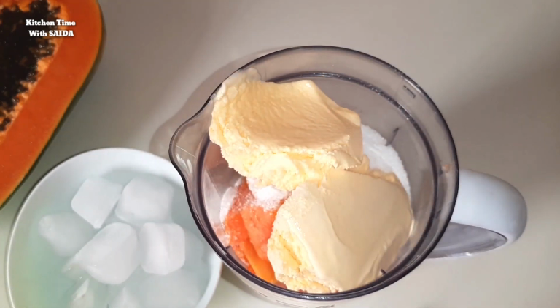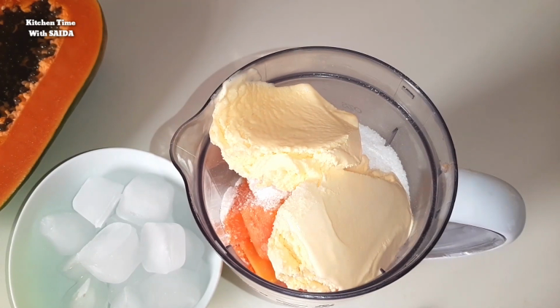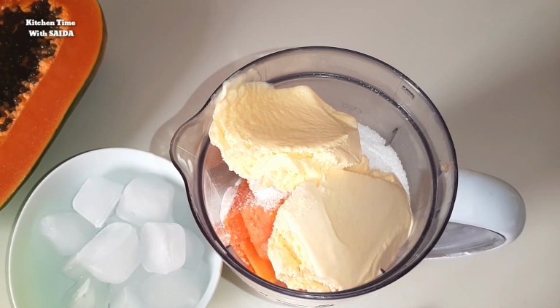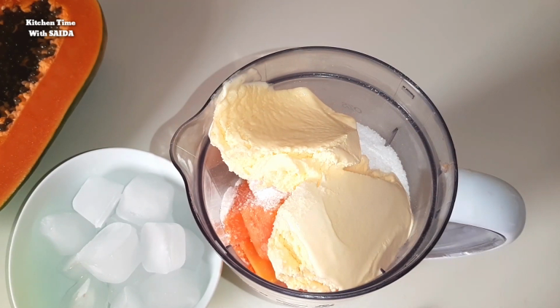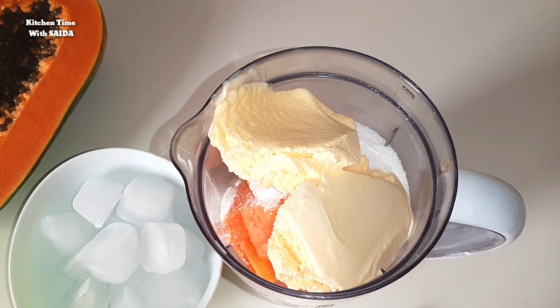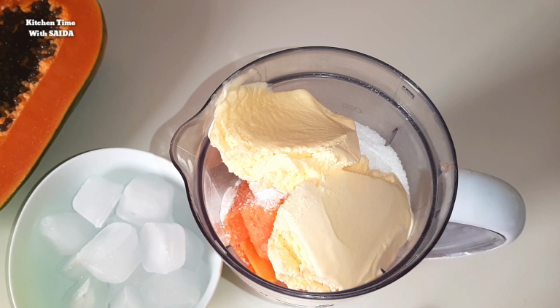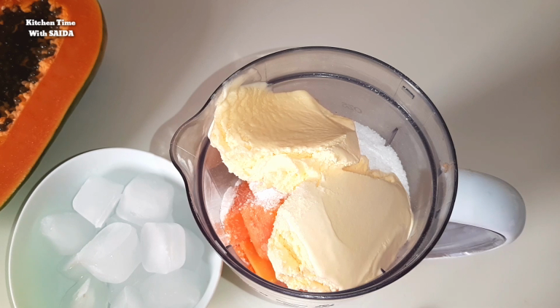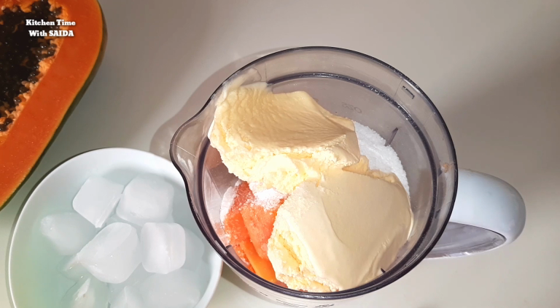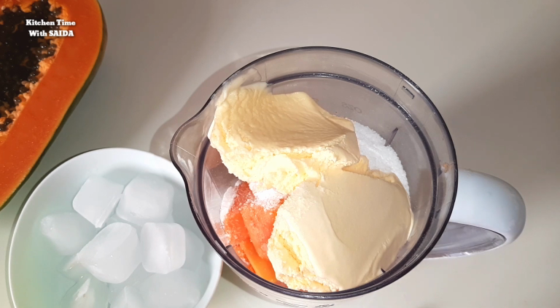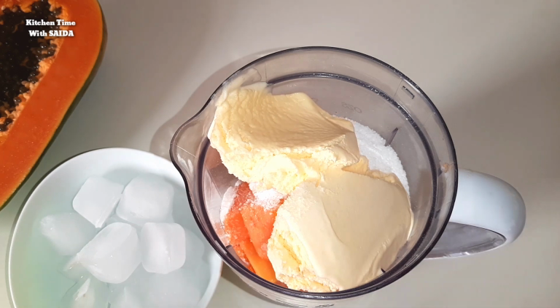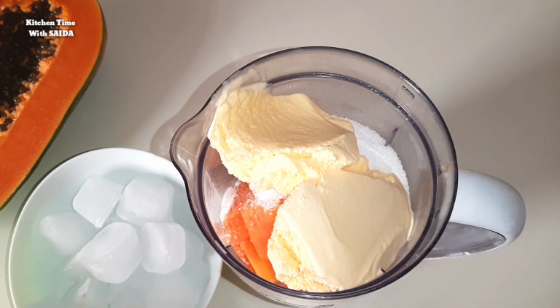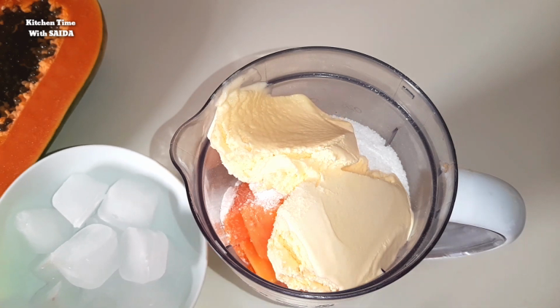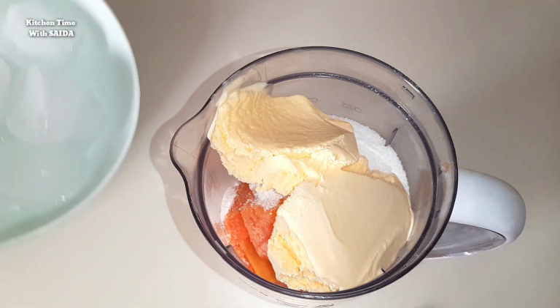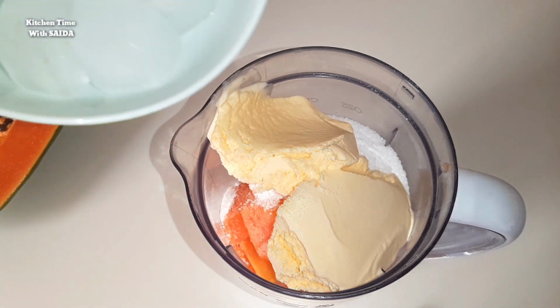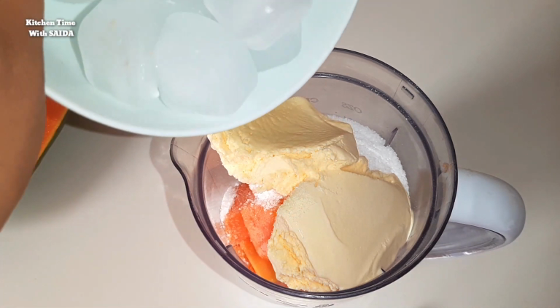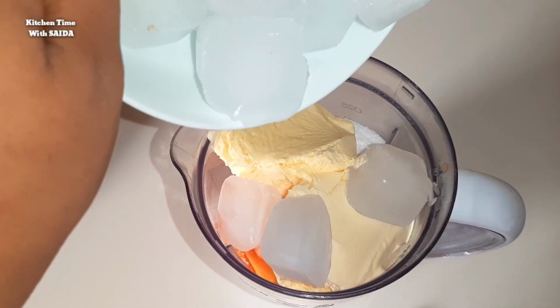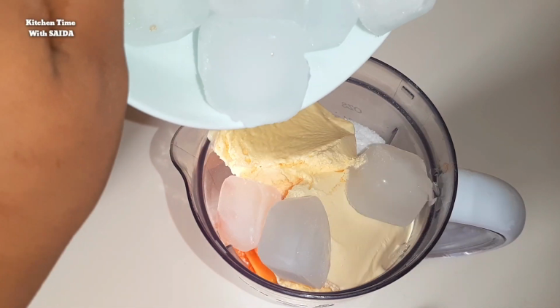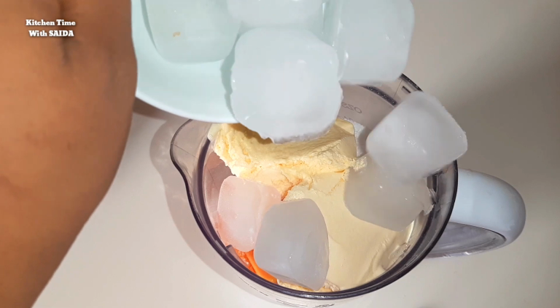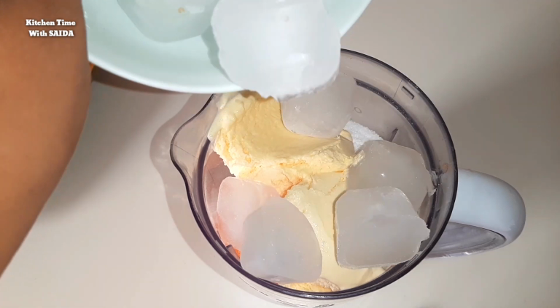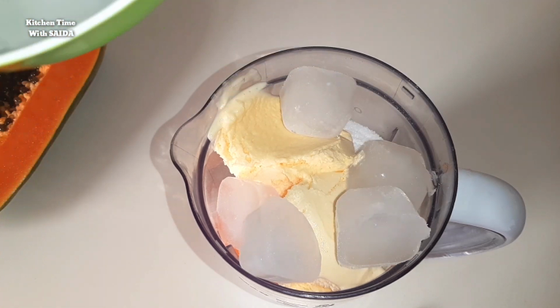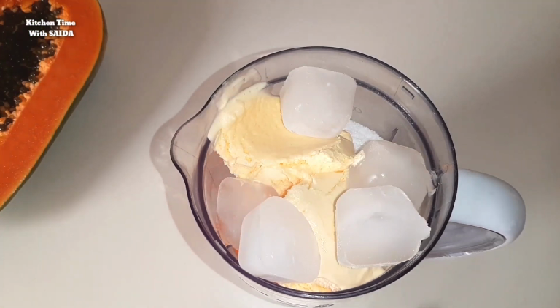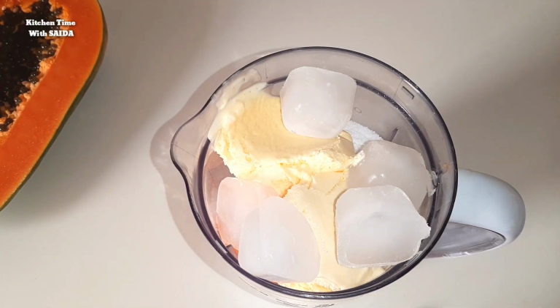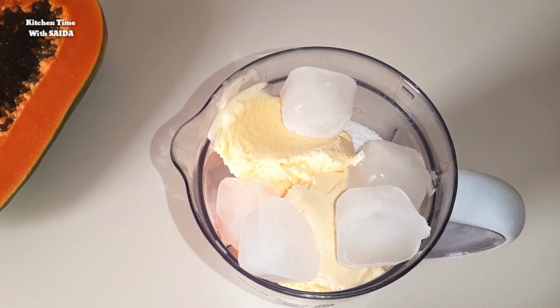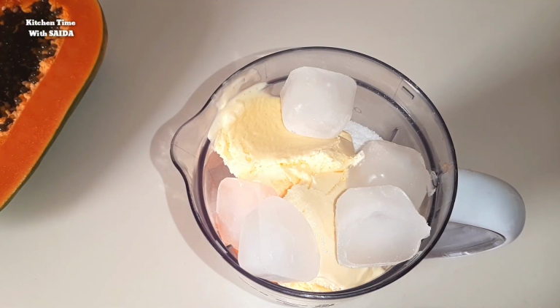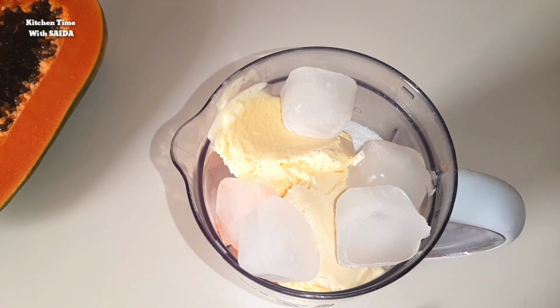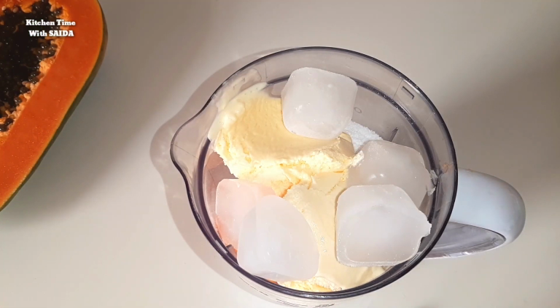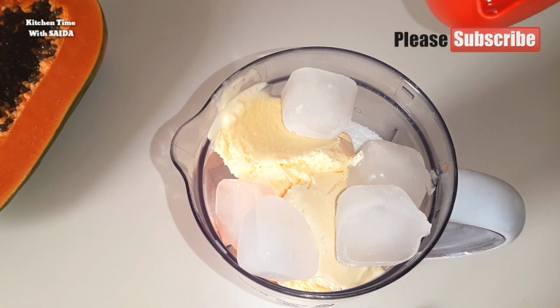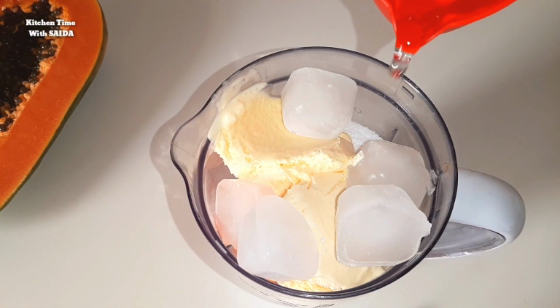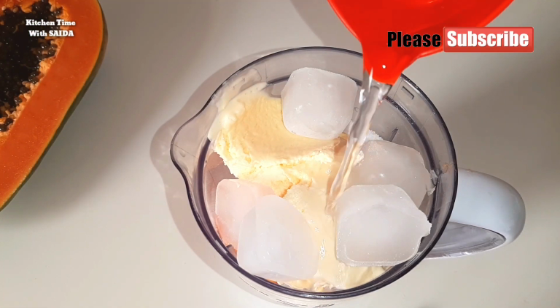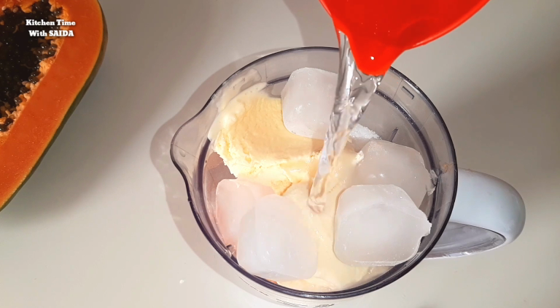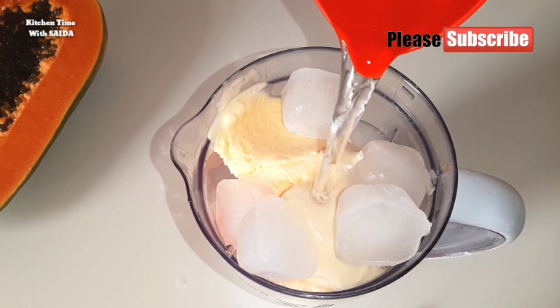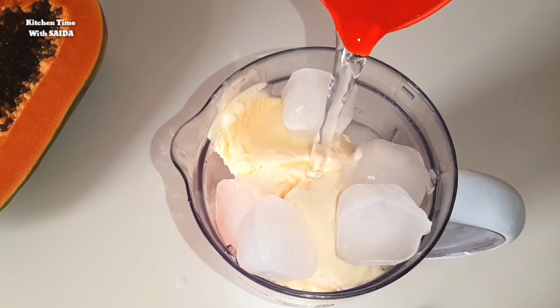We need a half cup of ice cream. We need a blender that can blend it smooth. We also need 1 cup of water.